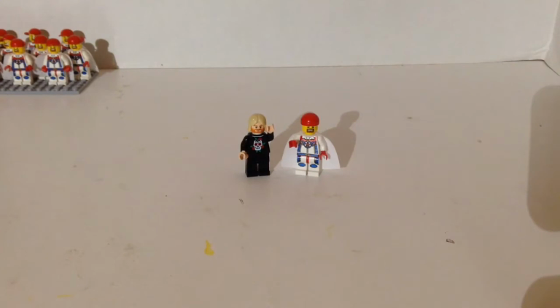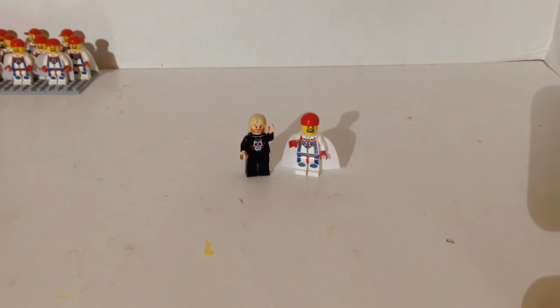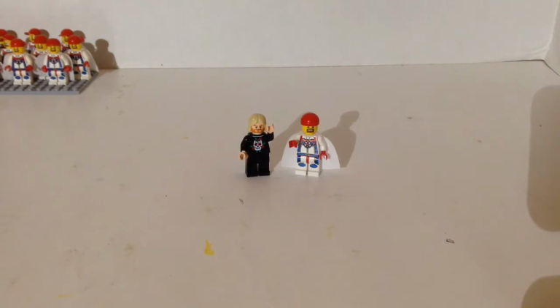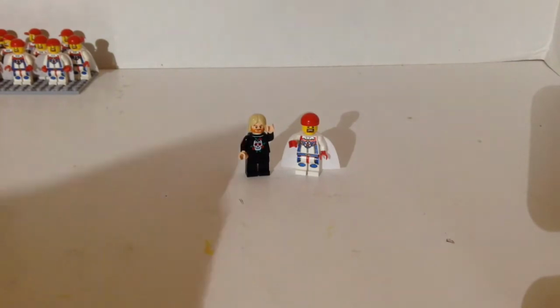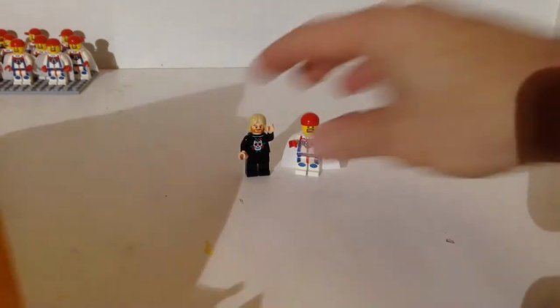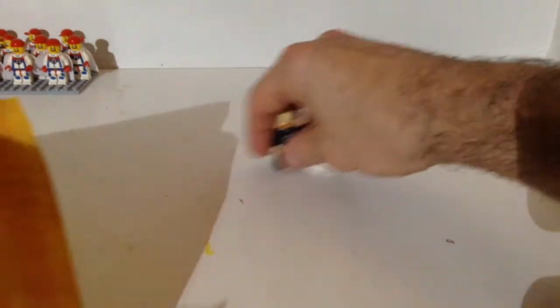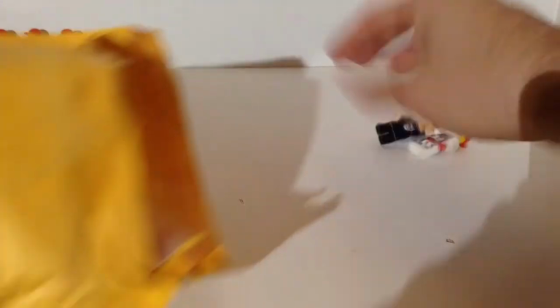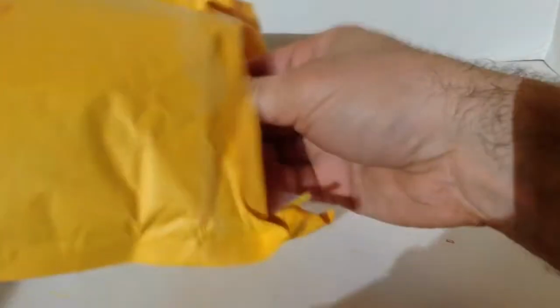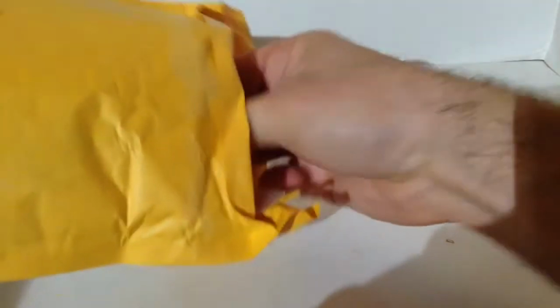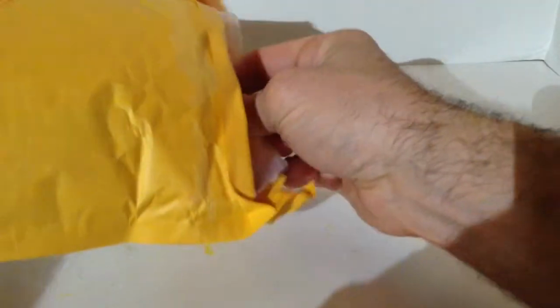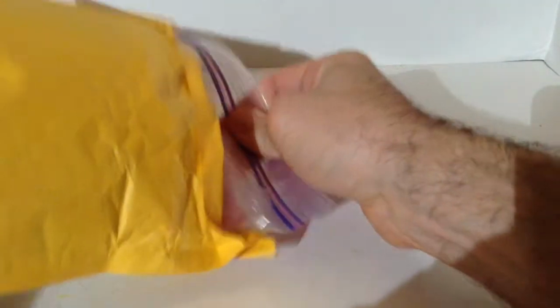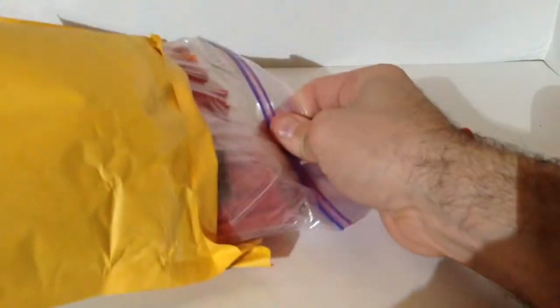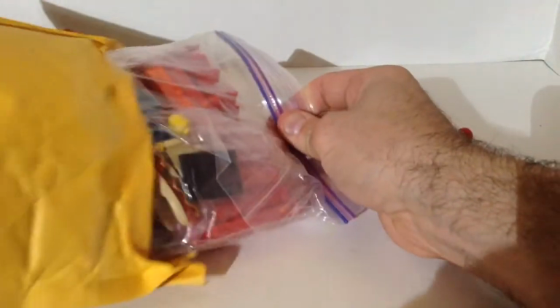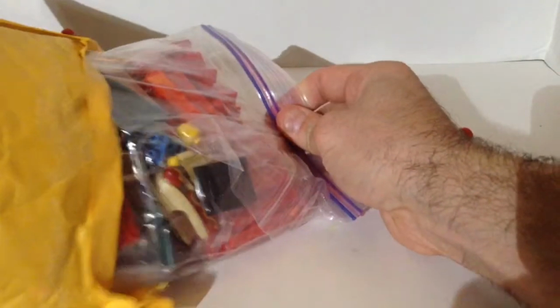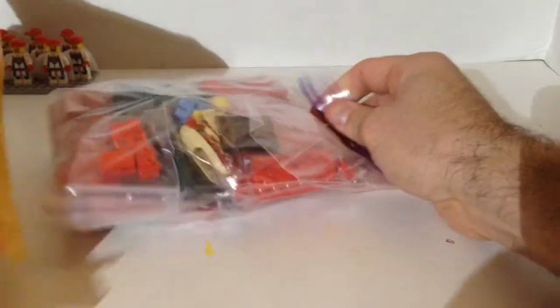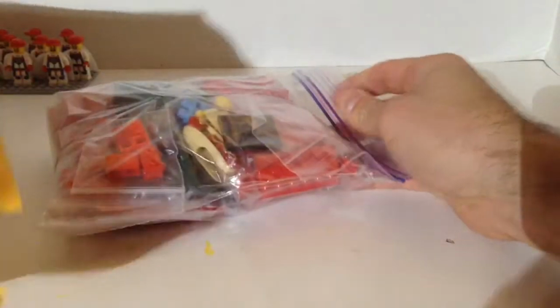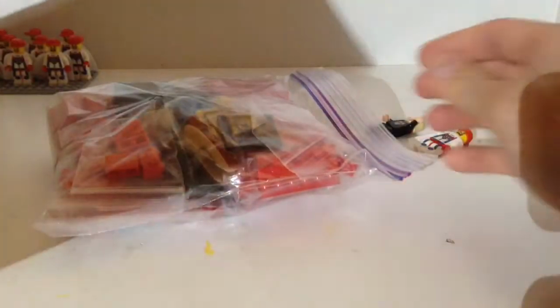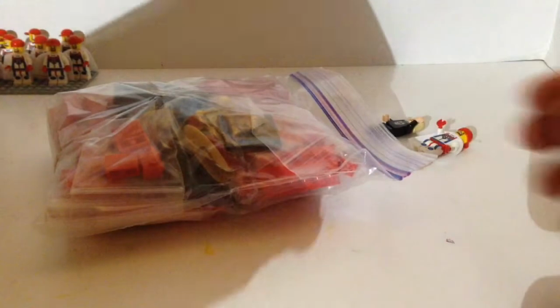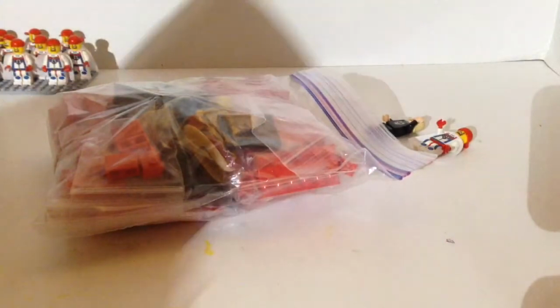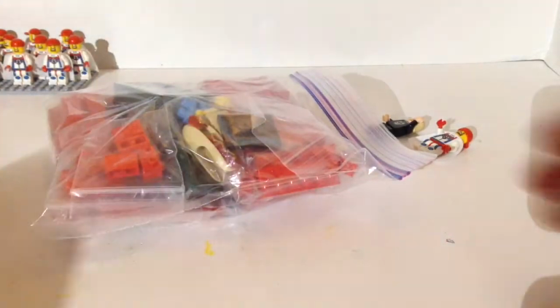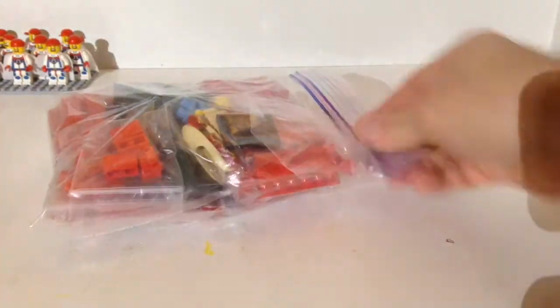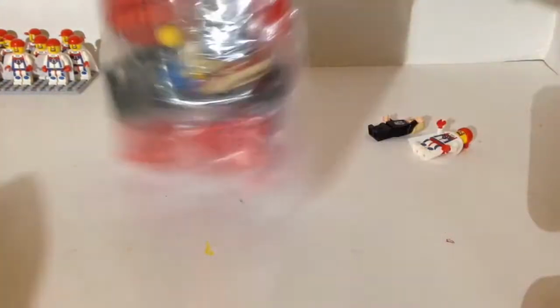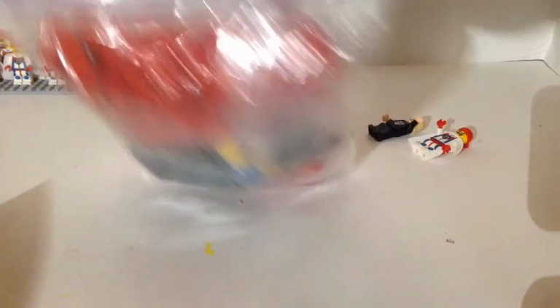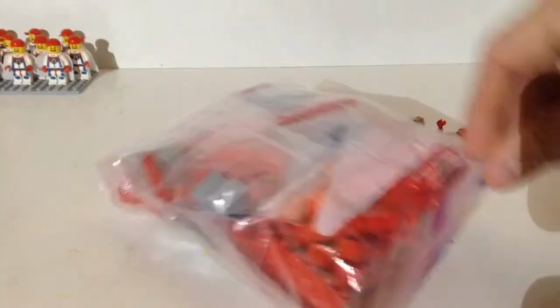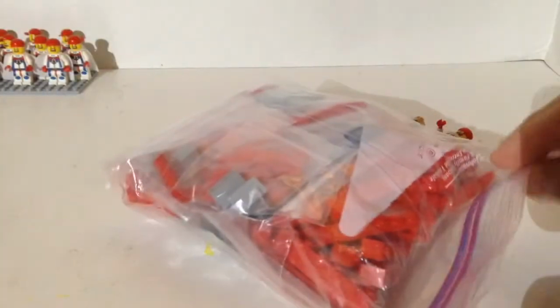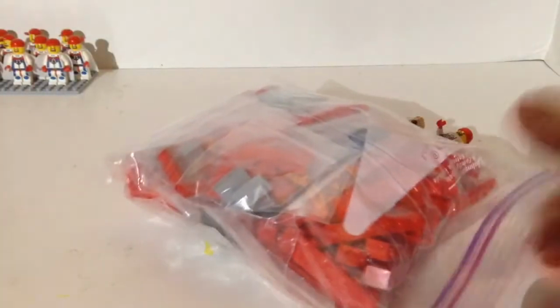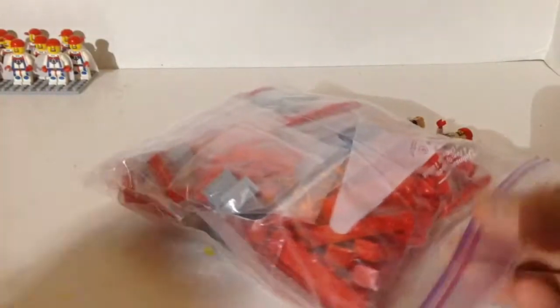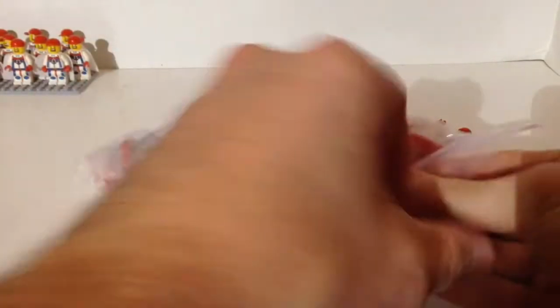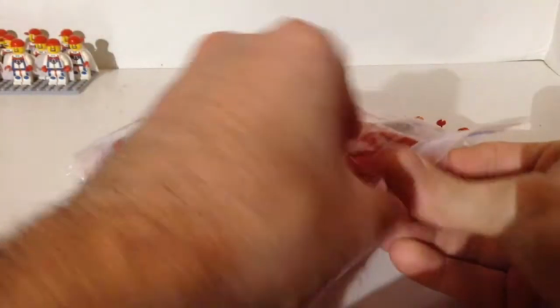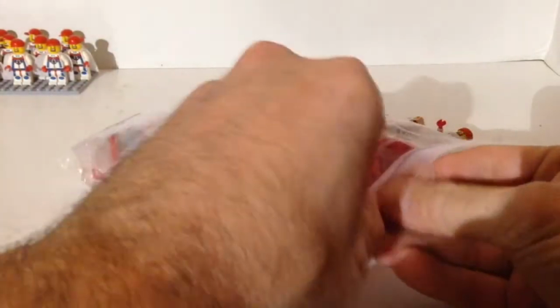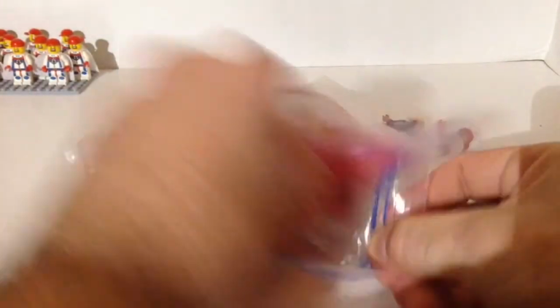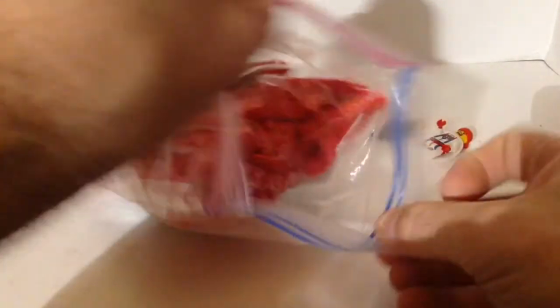So let's see what we got here. Now a lot of these parts are going to be for my Chinese restaurant box.